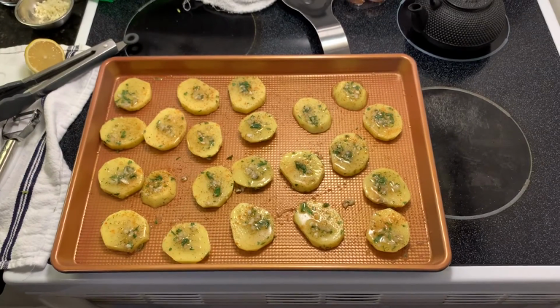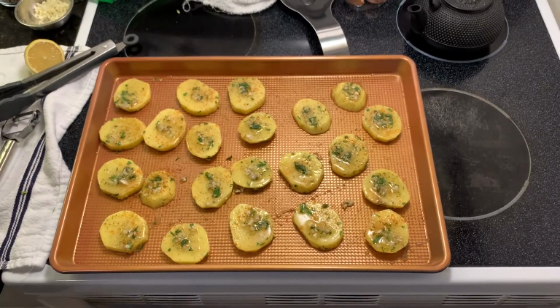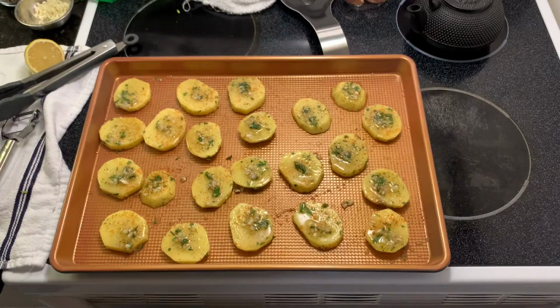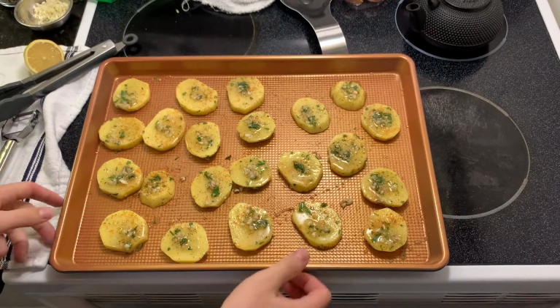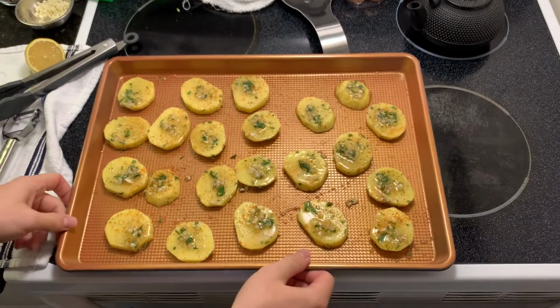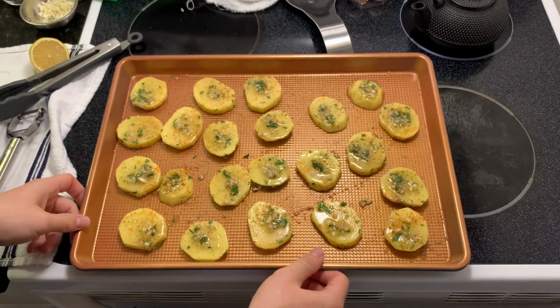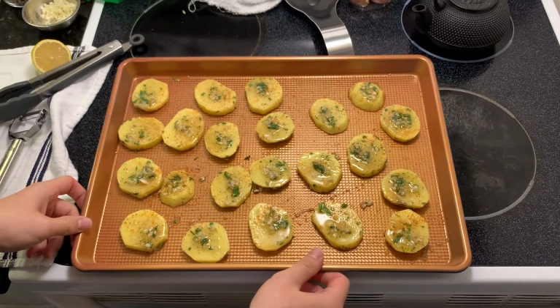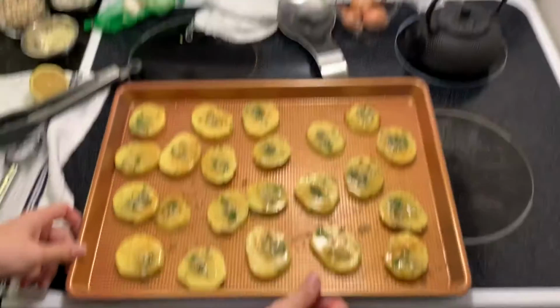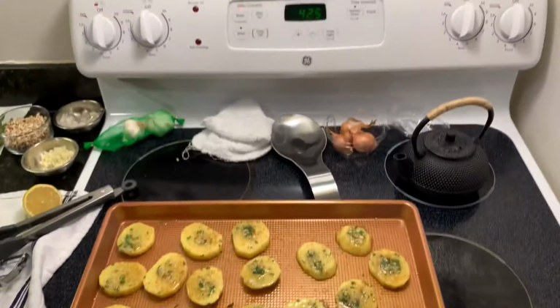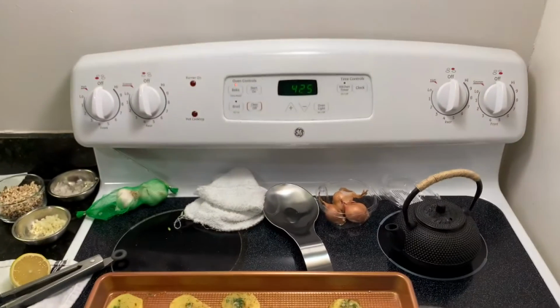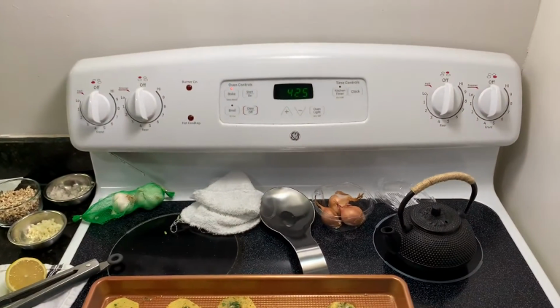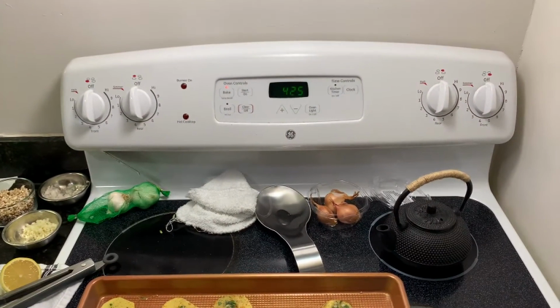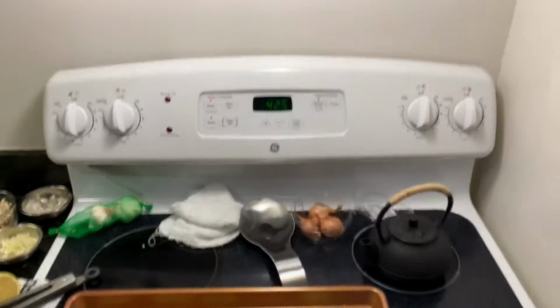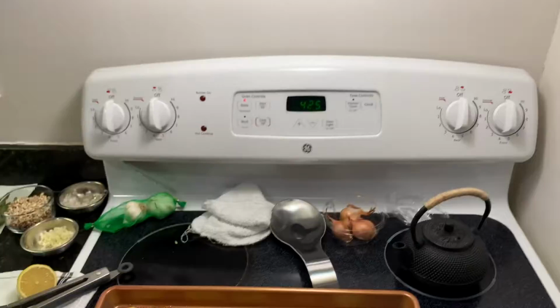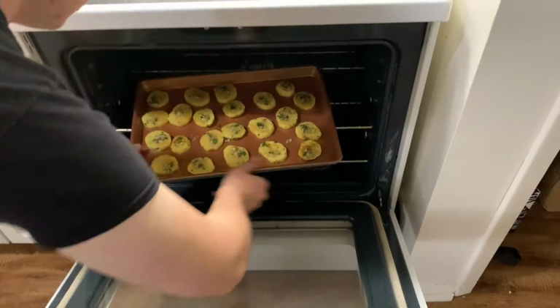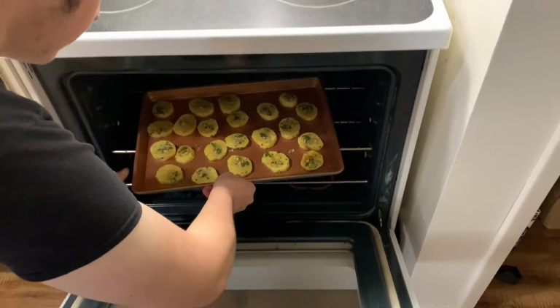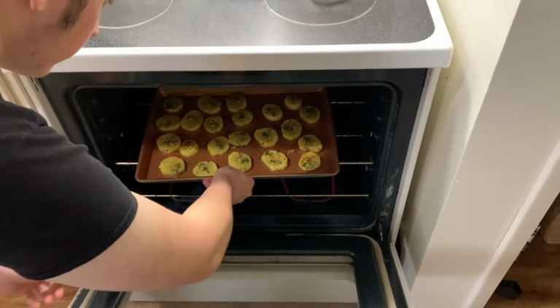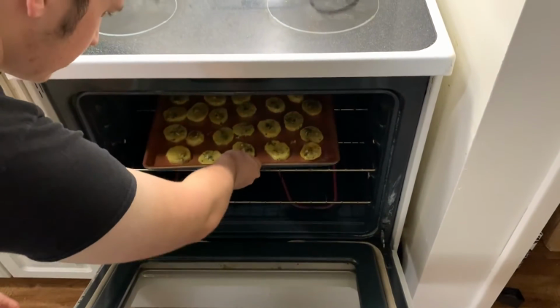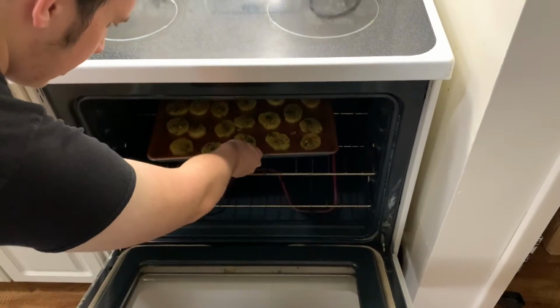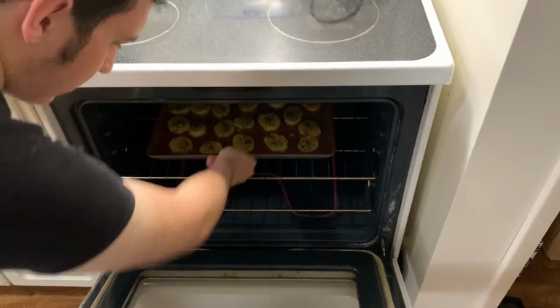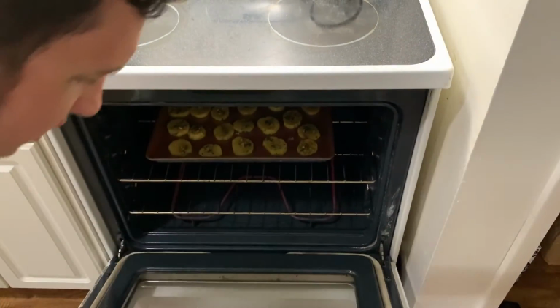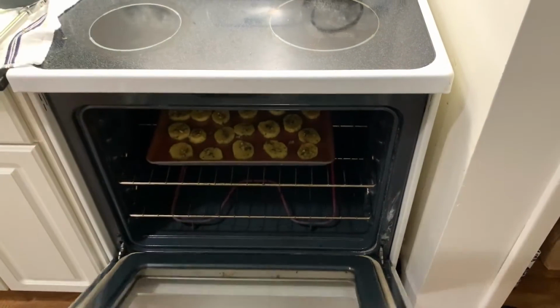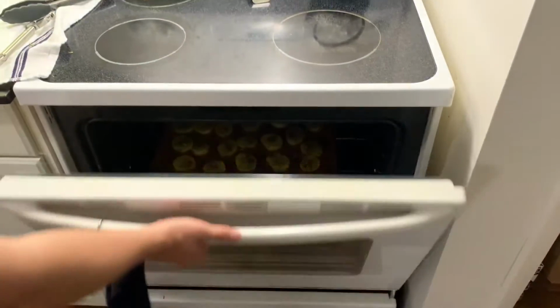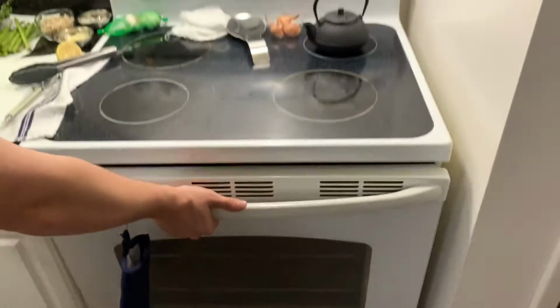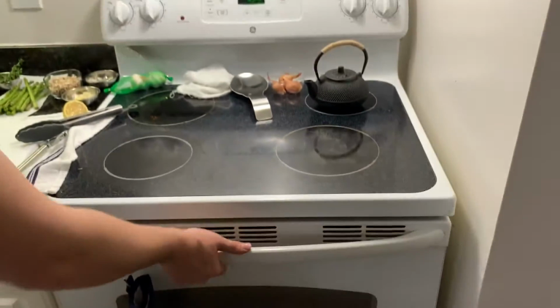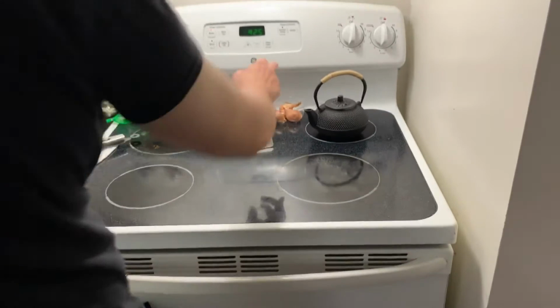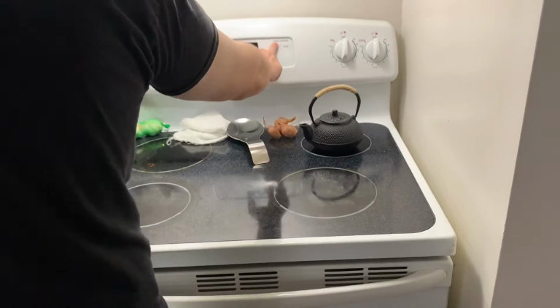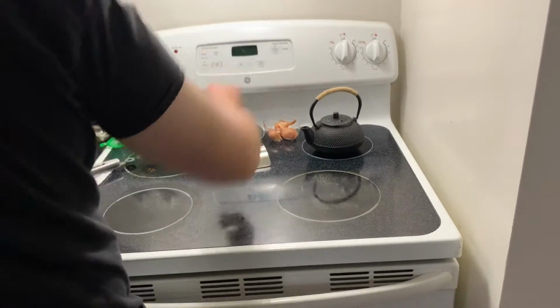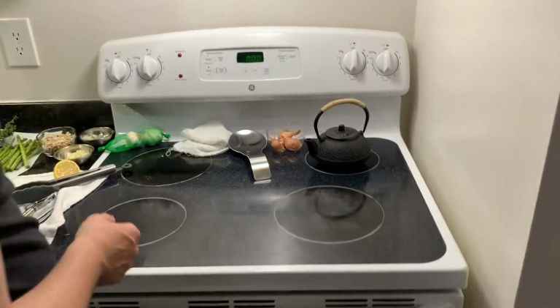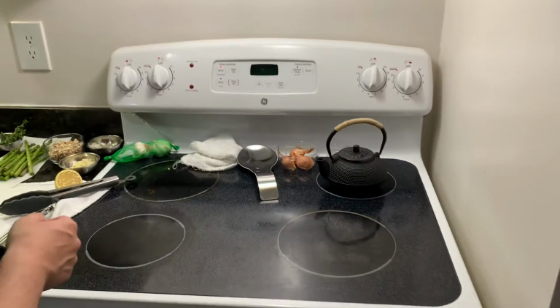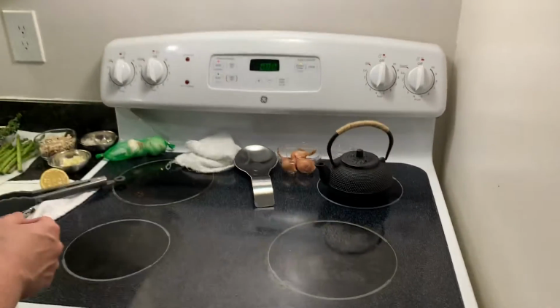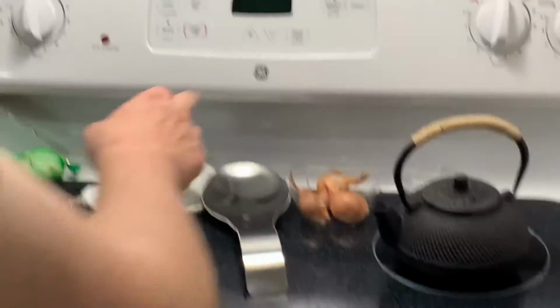Those are ready for the oven as soon as it's preheated. We're going to go top rack and it's probably going to take about 25 minutes, so I'm going to set my timer for 15 to check.